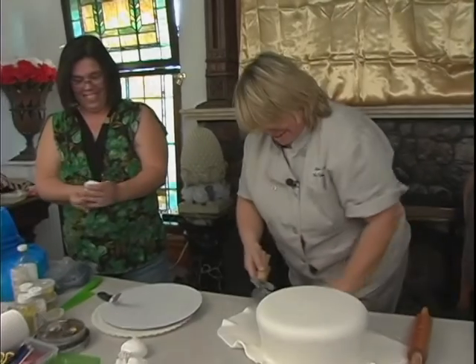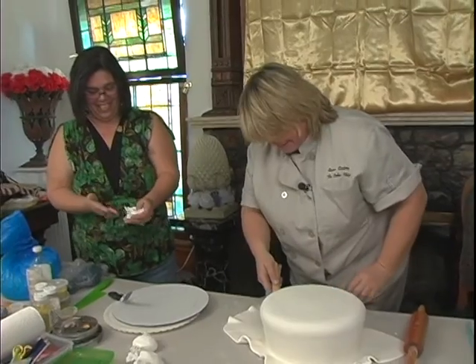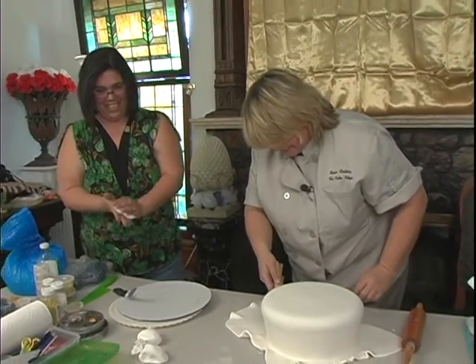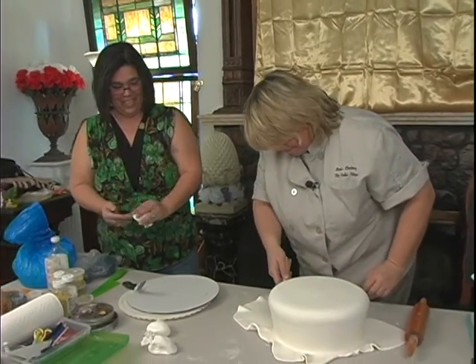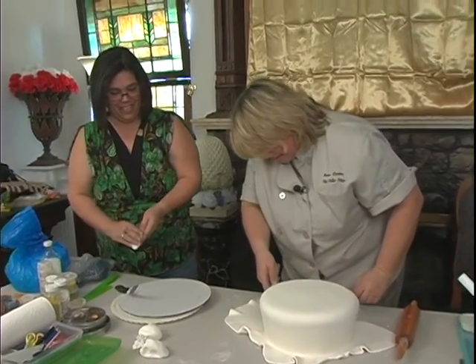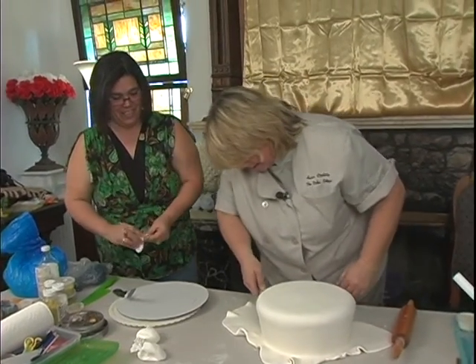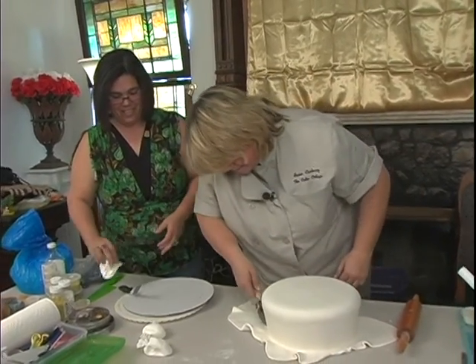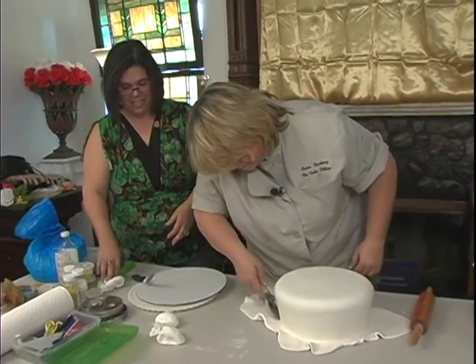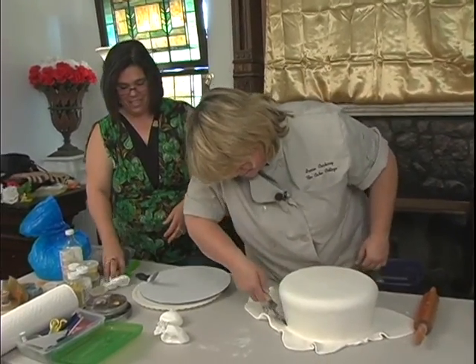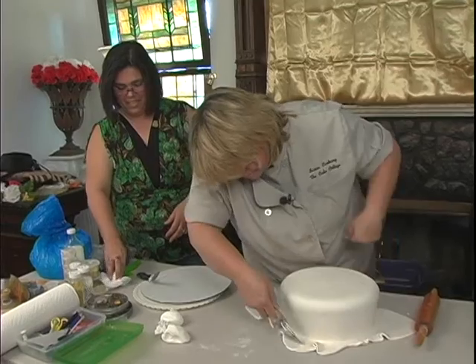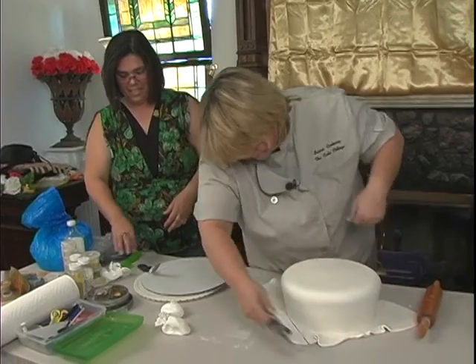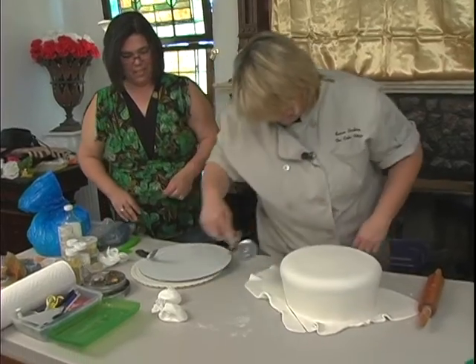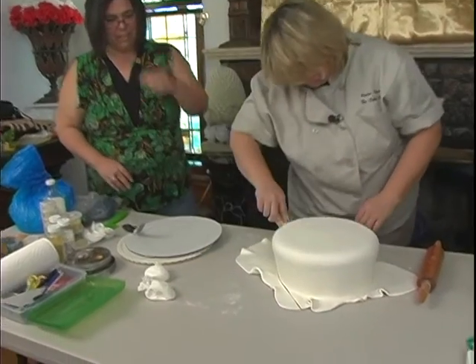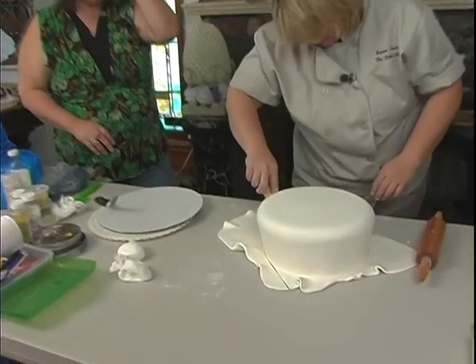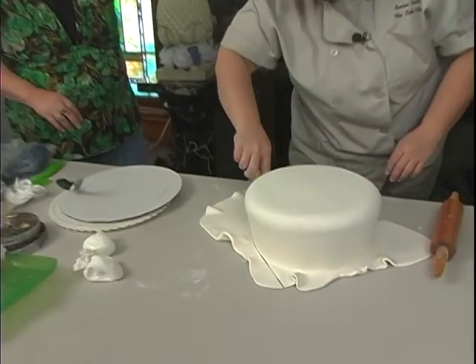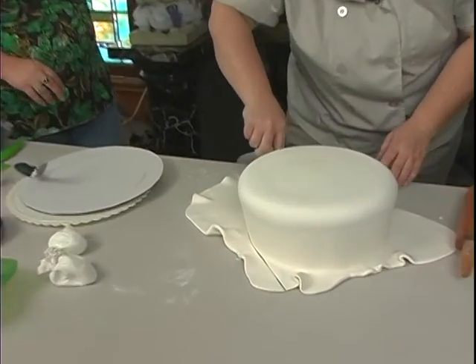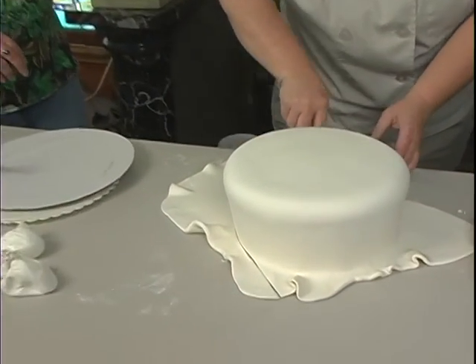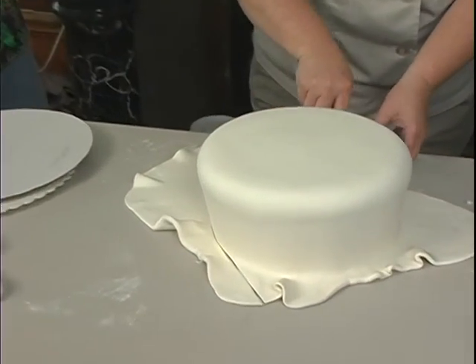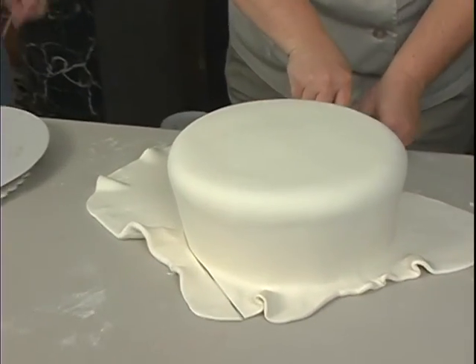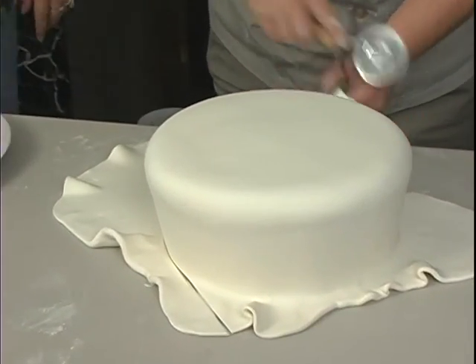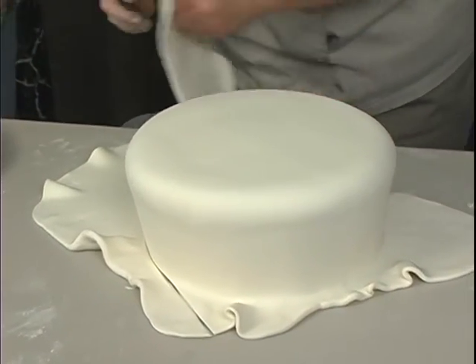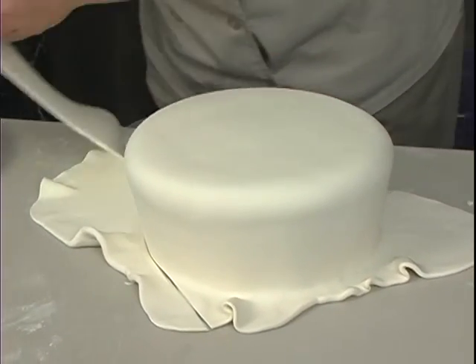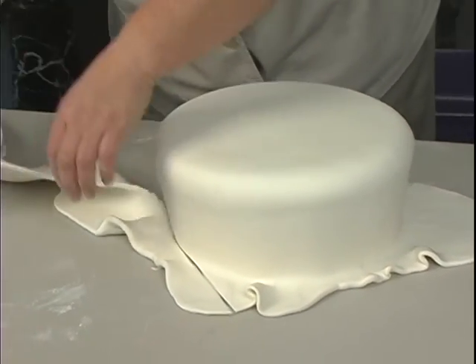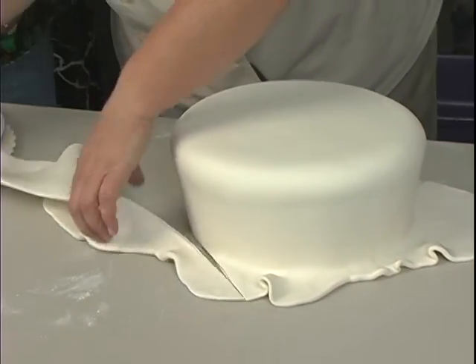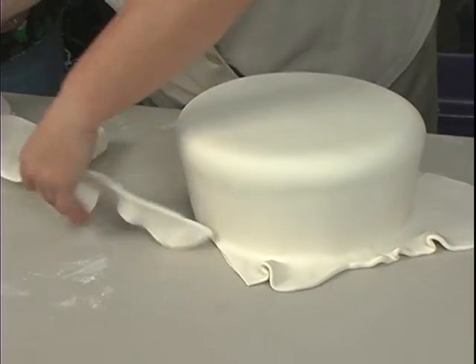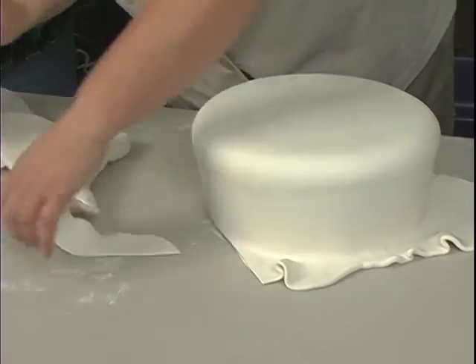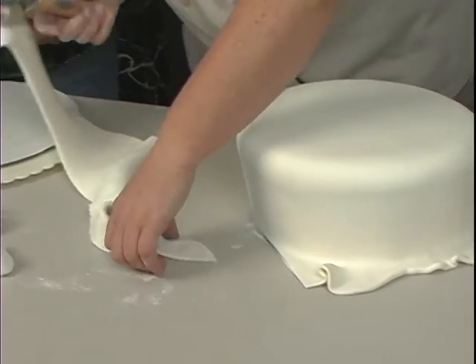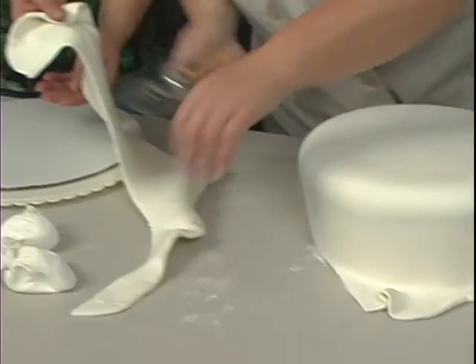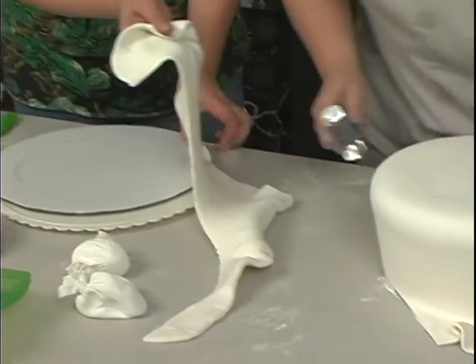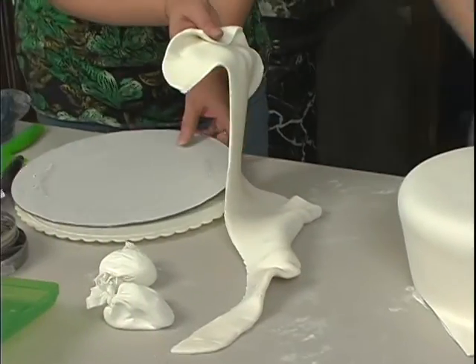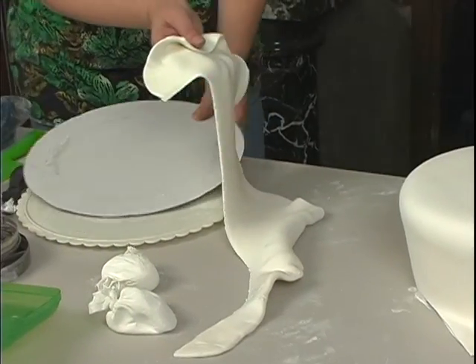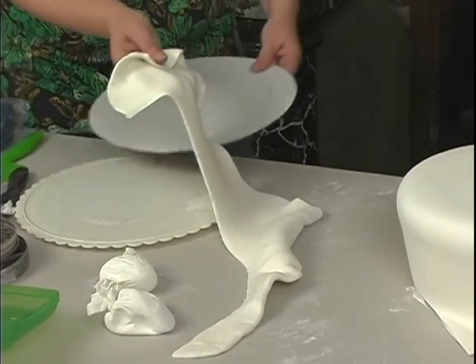We'll just cut around the base here. And when I remove this, why don't you check for any cake crumbs? You can use a spatula to kind of cut them off.